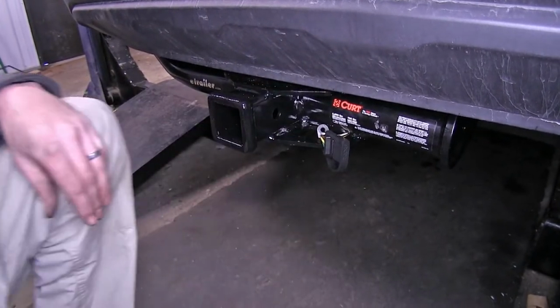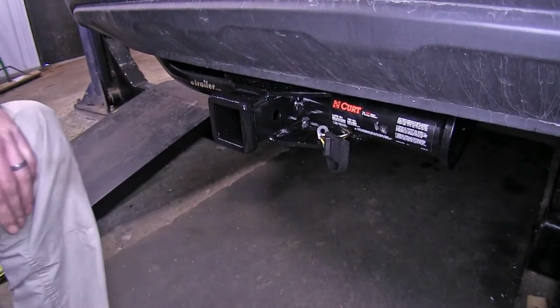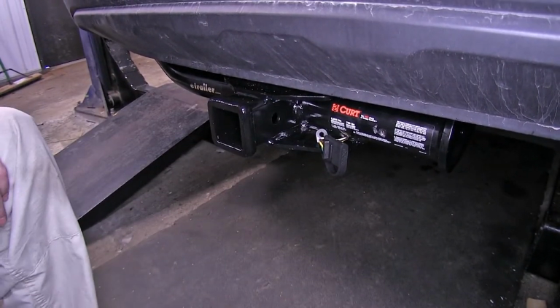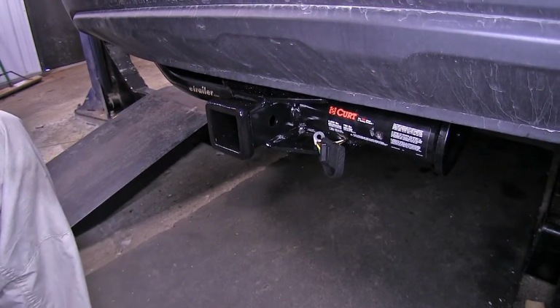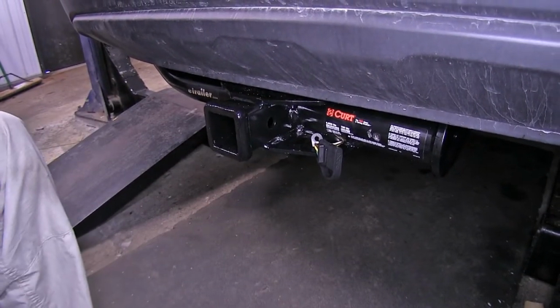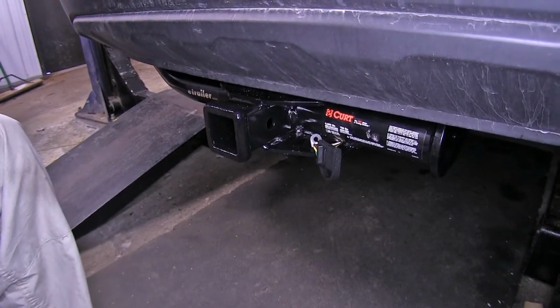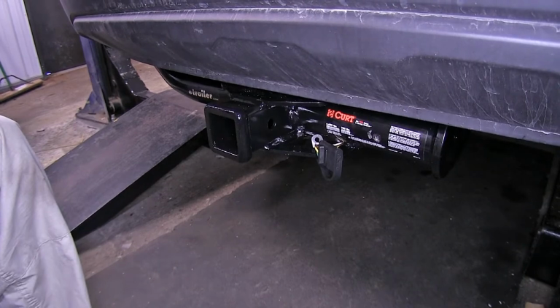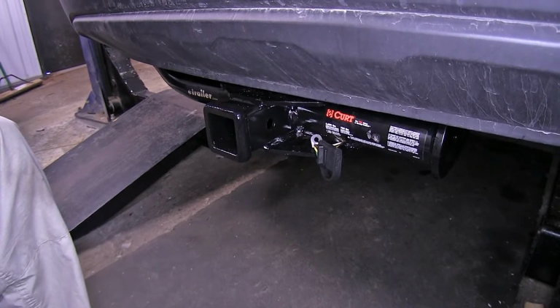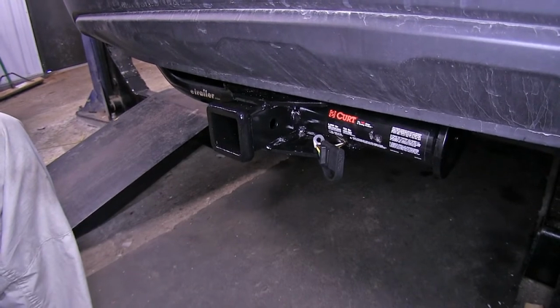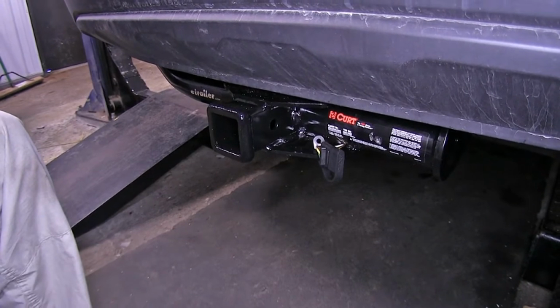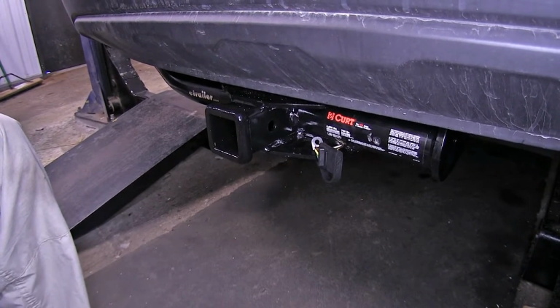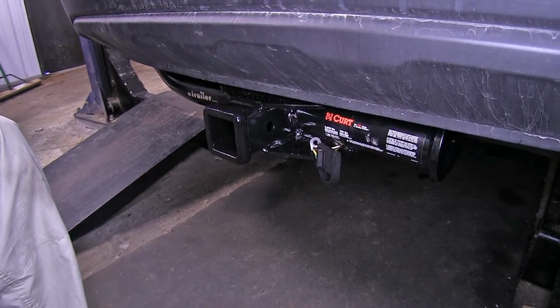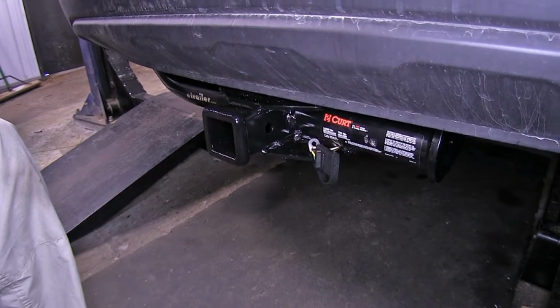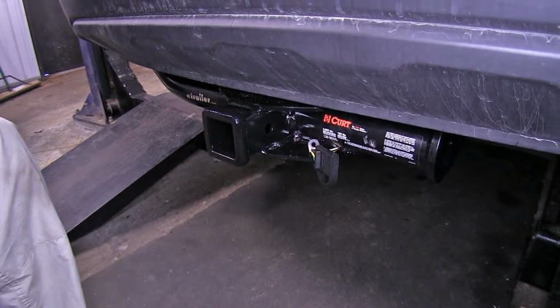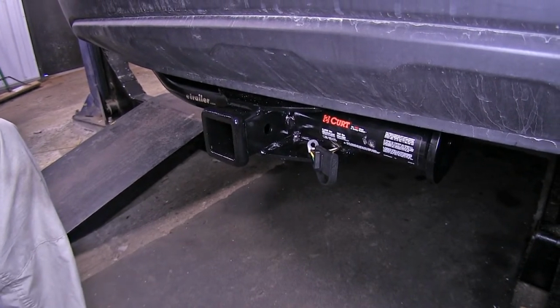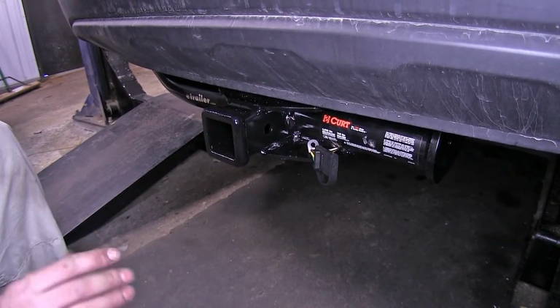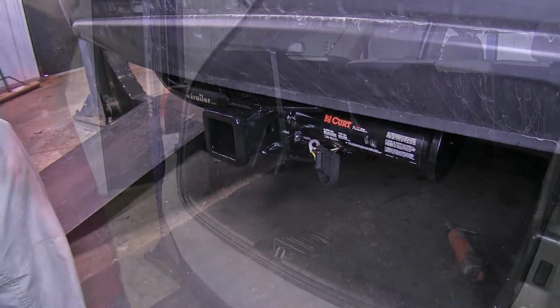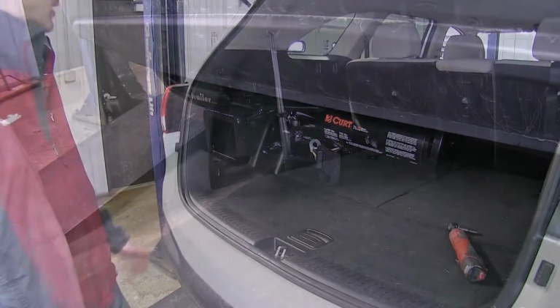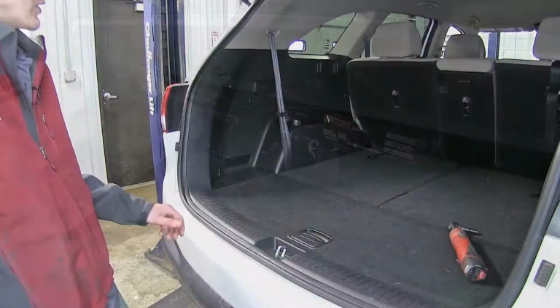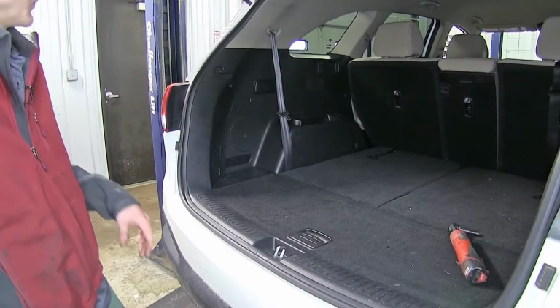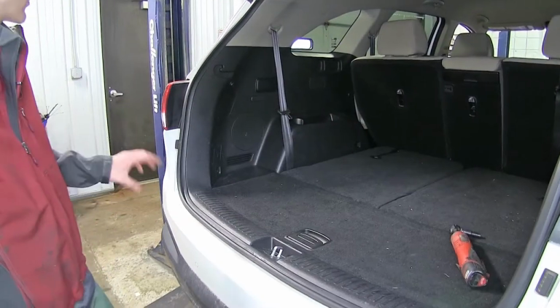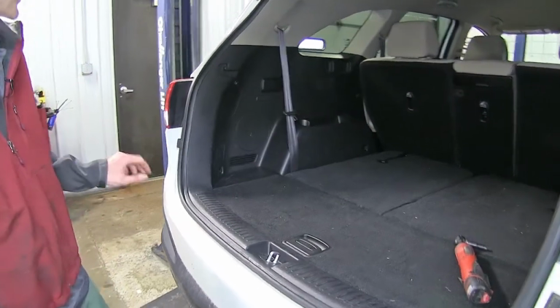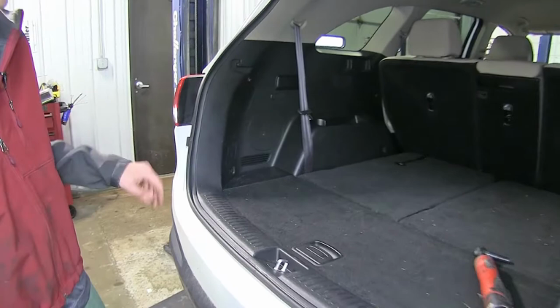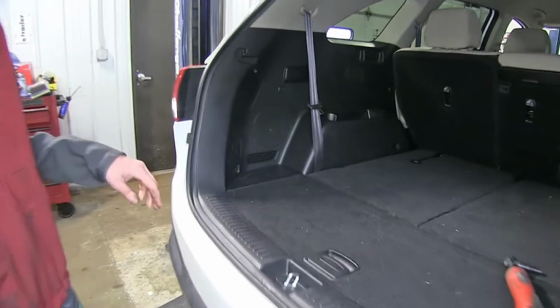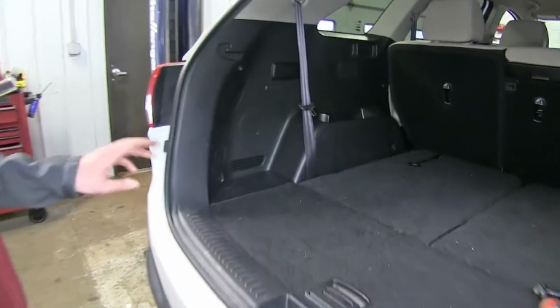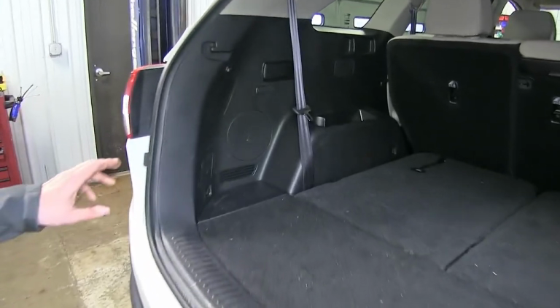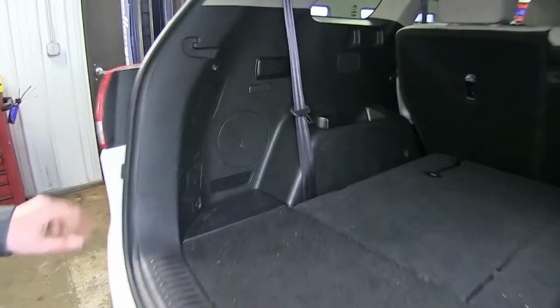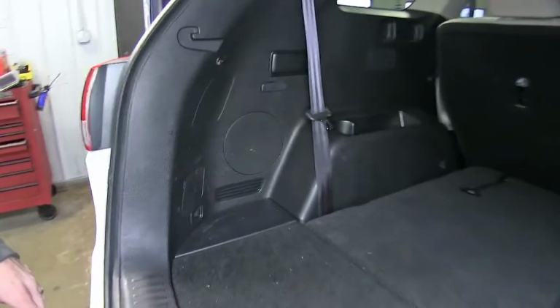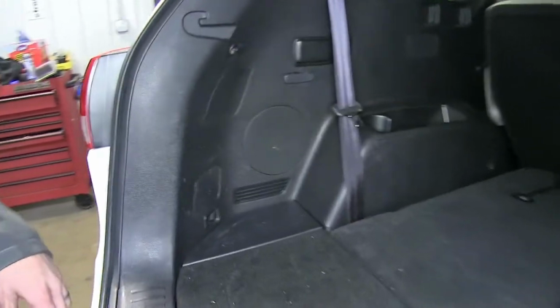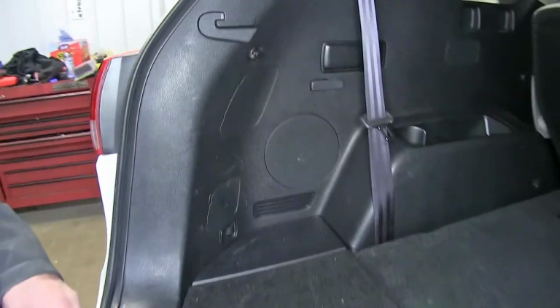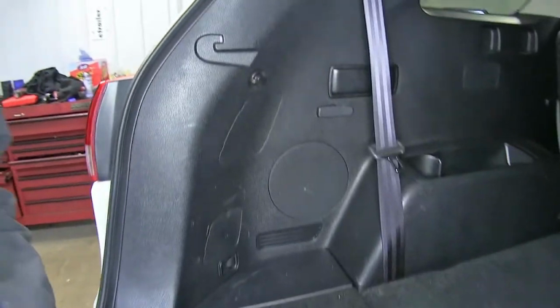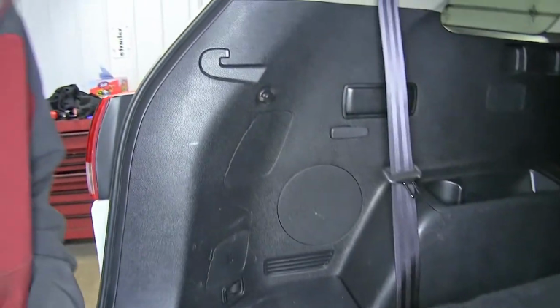Now that we've gone over some of the features of our CURT wiring harness, we'll show you how to get it installed on our Kia Sorento. The first thing we need to do for our install is to gain access to the nuts that hold our tail light assemblies in place.